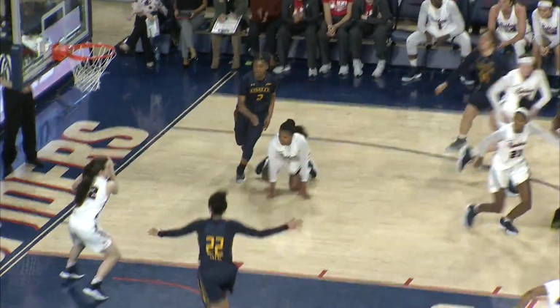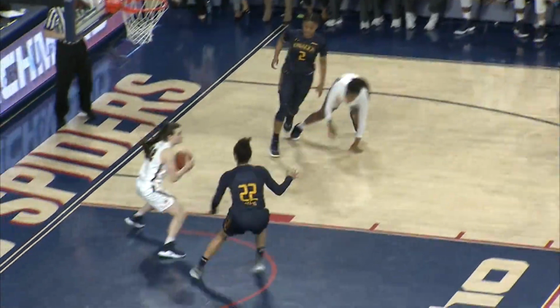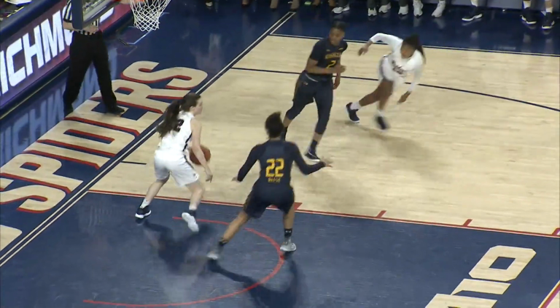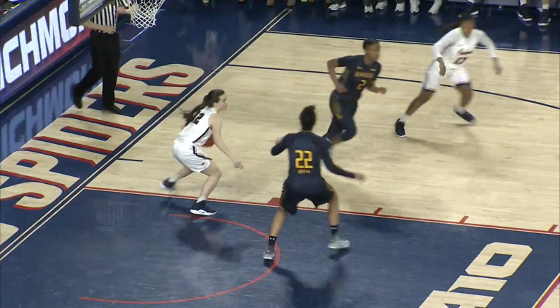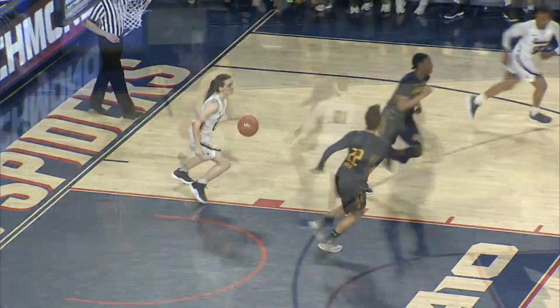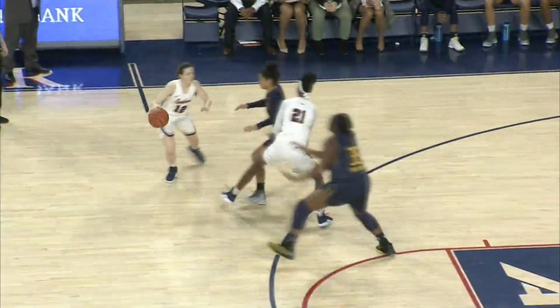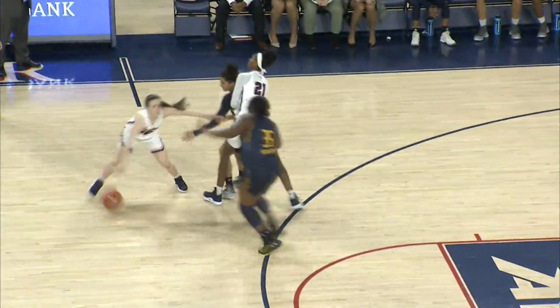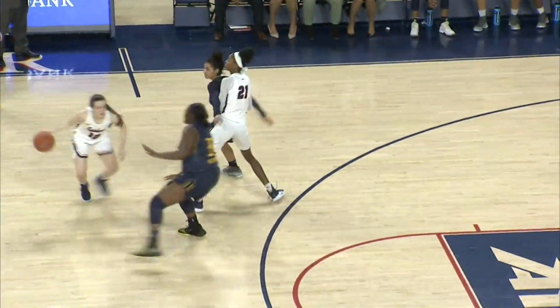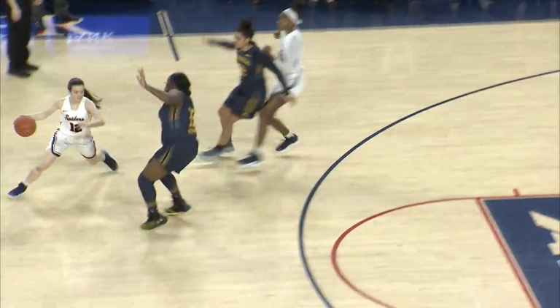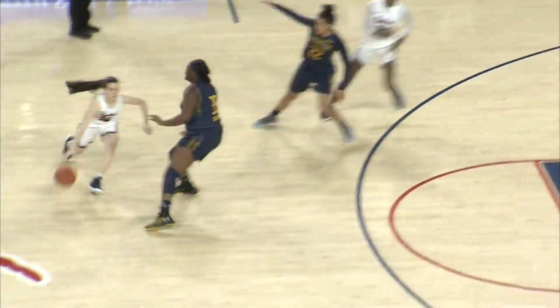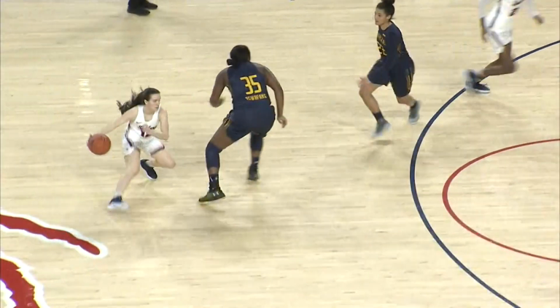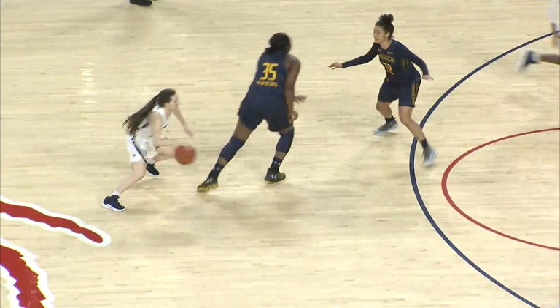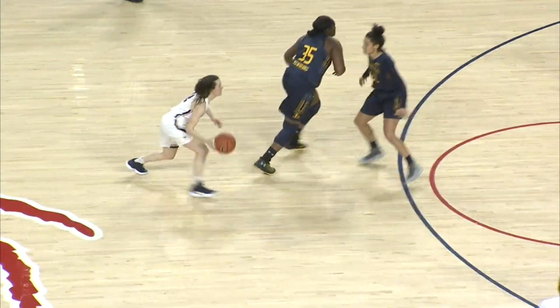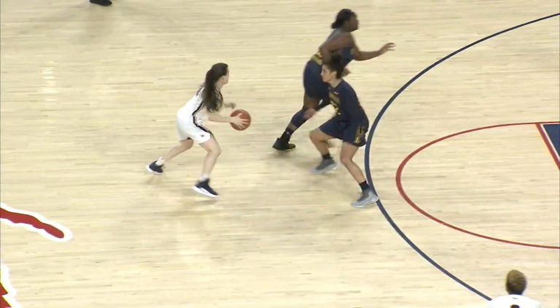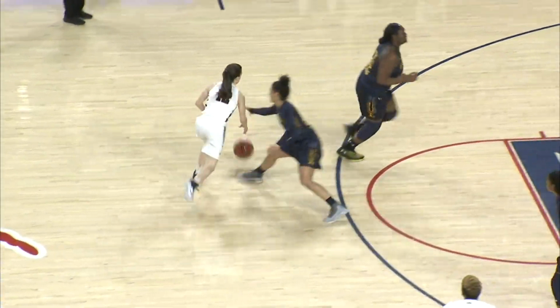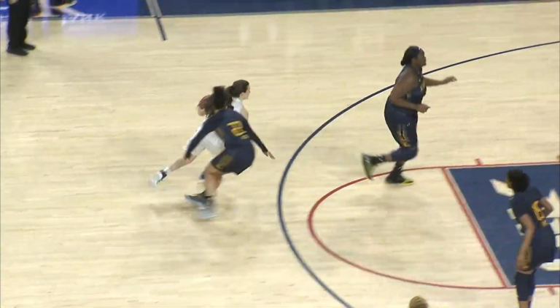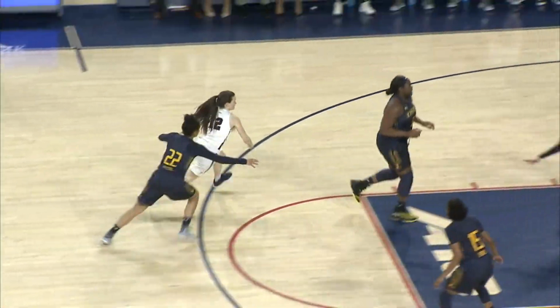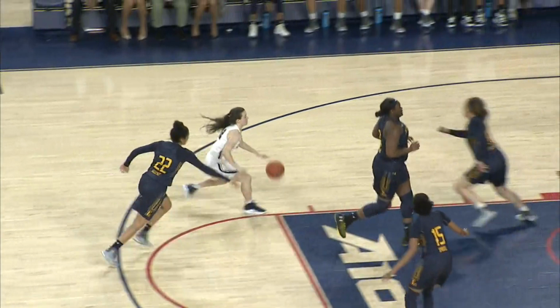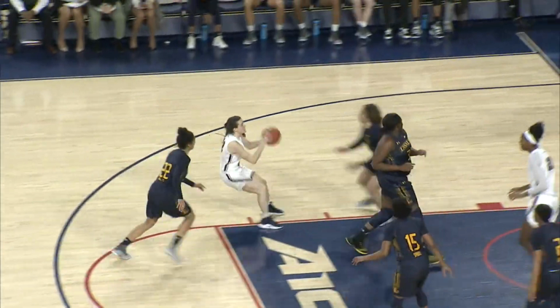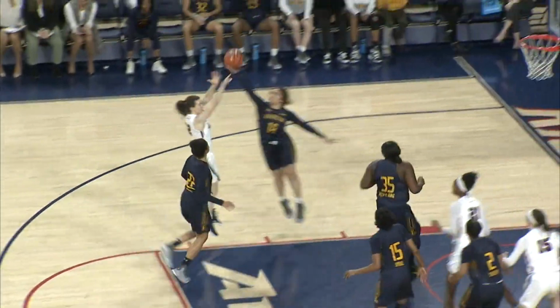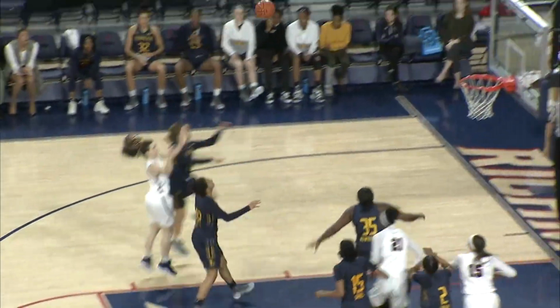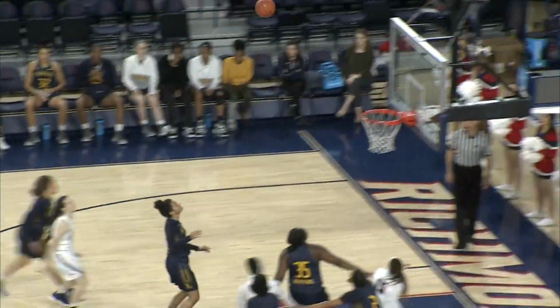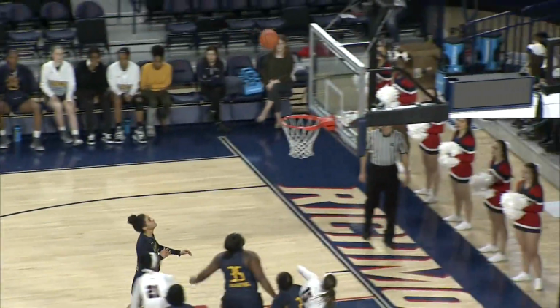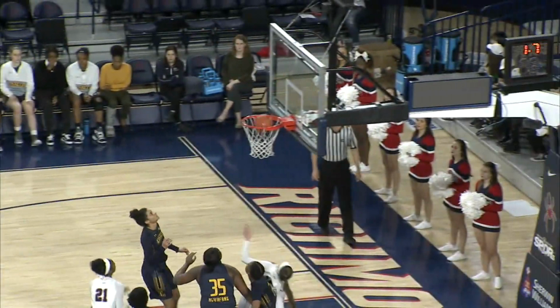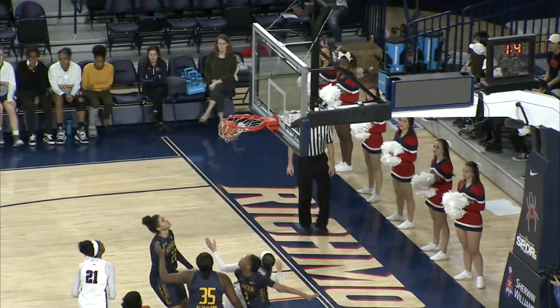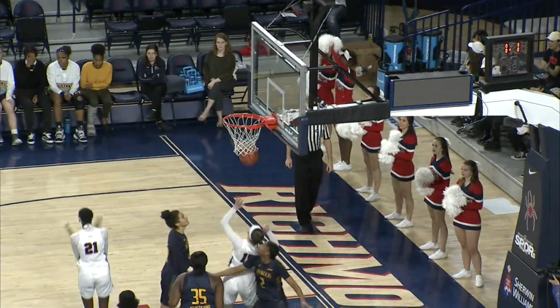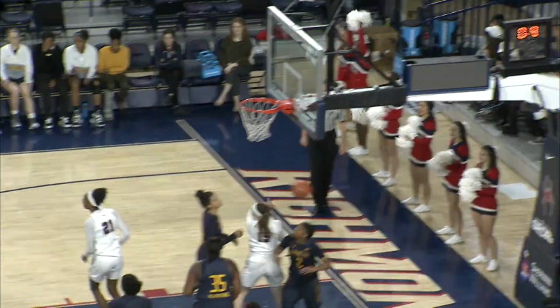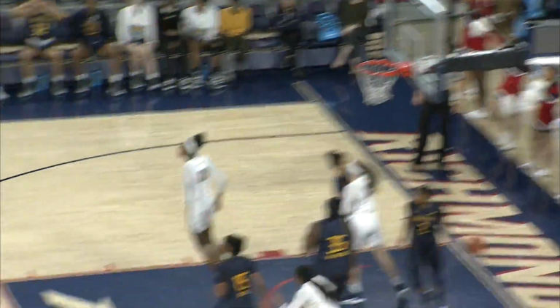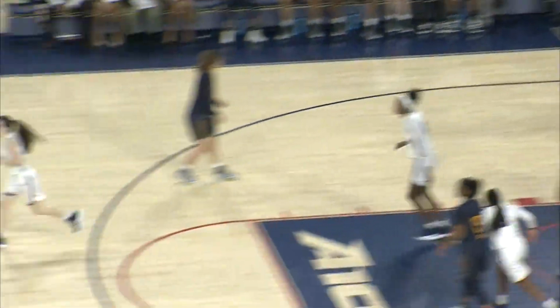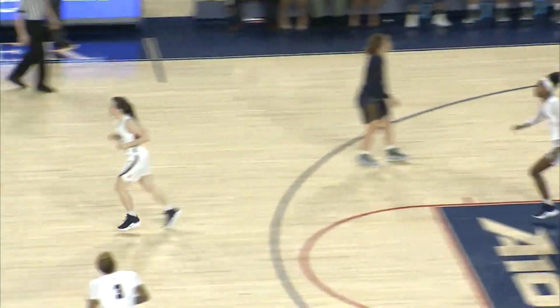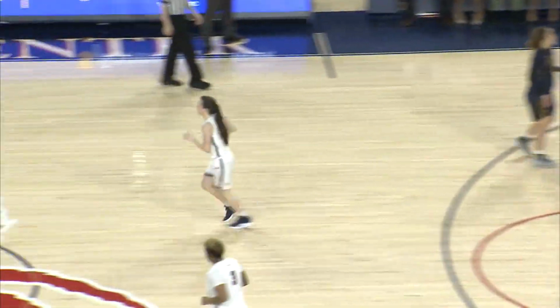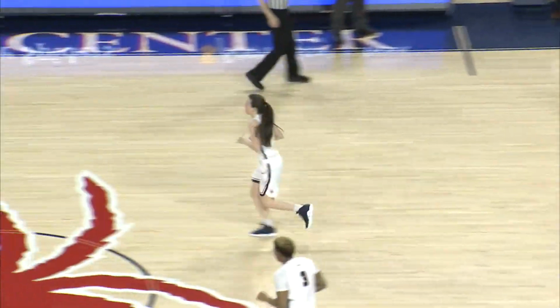Pass stolen, Holt trying to get free. They leave her for a moment, she drives past one defender, and the free throw line jumper will be banked in.